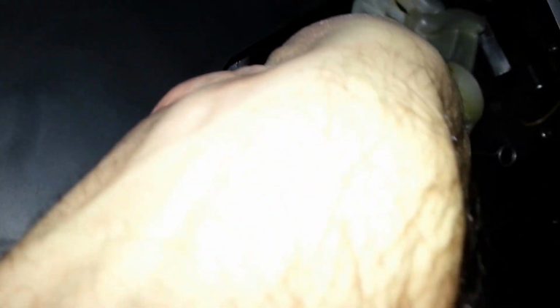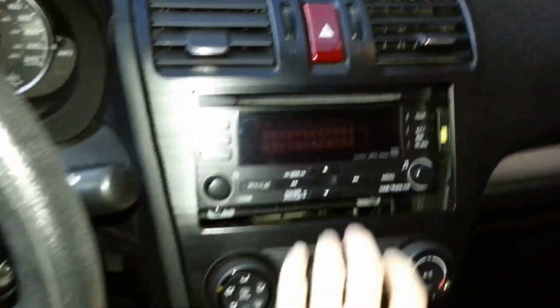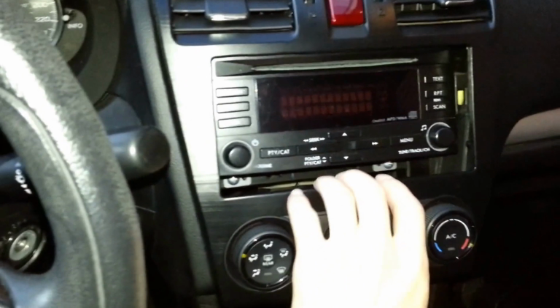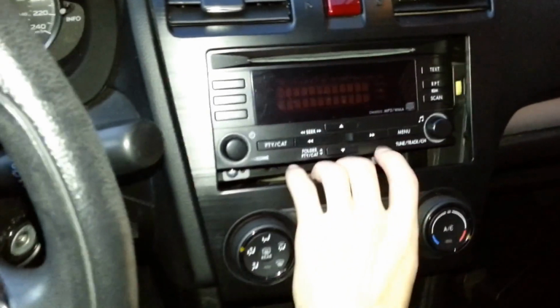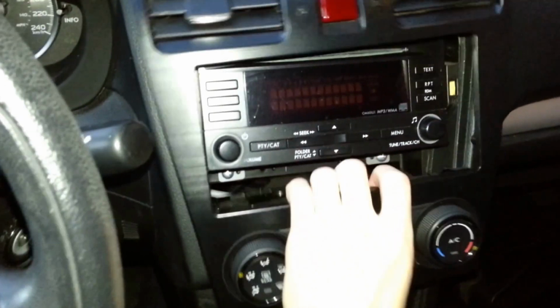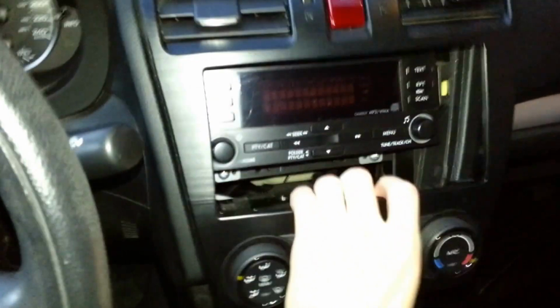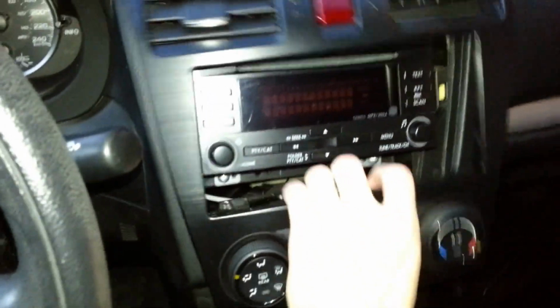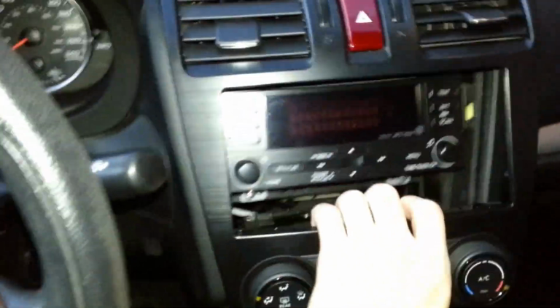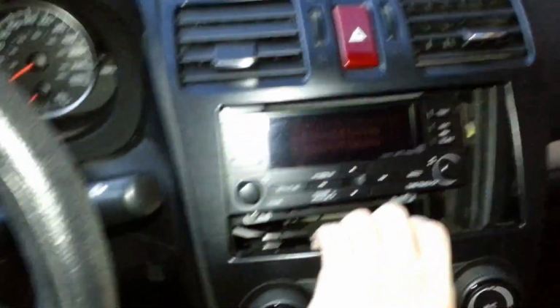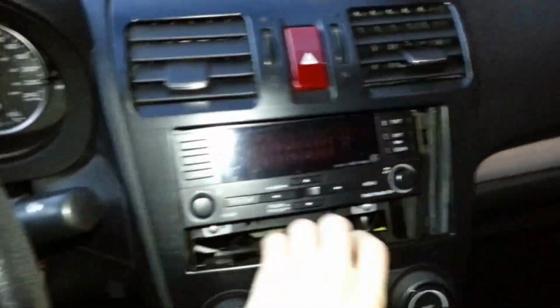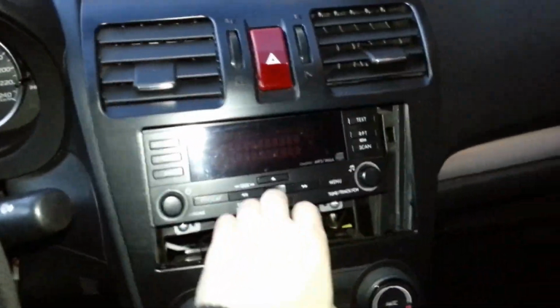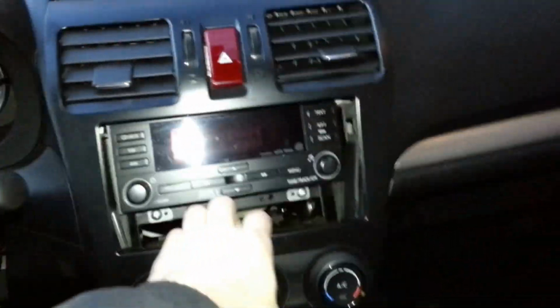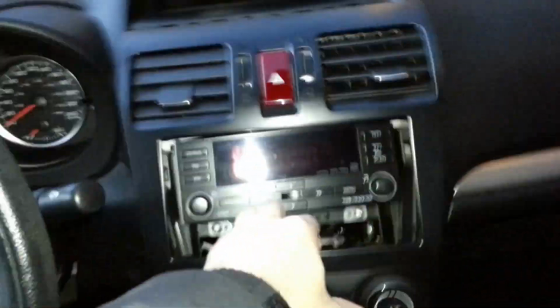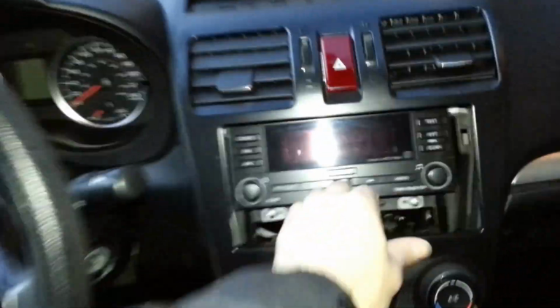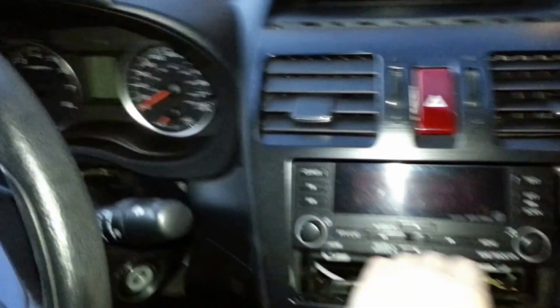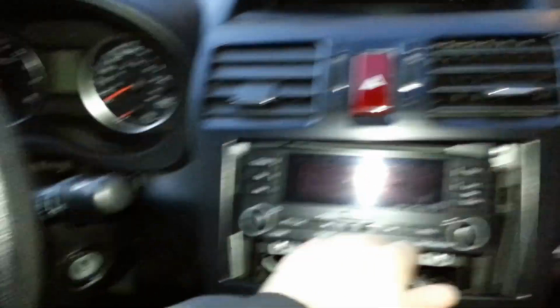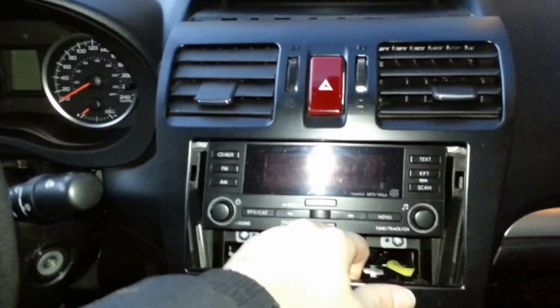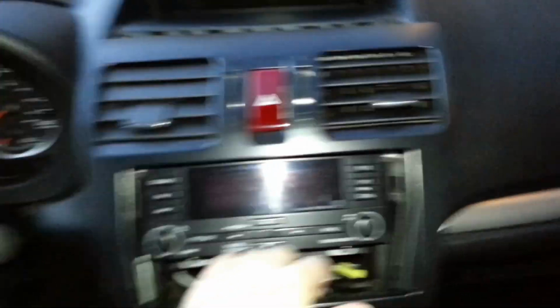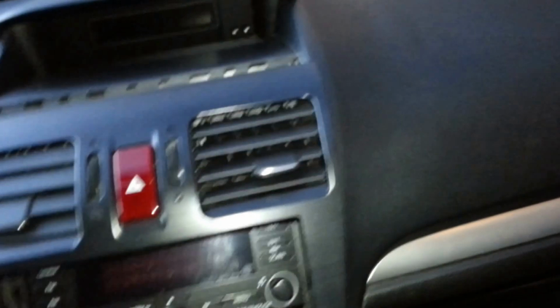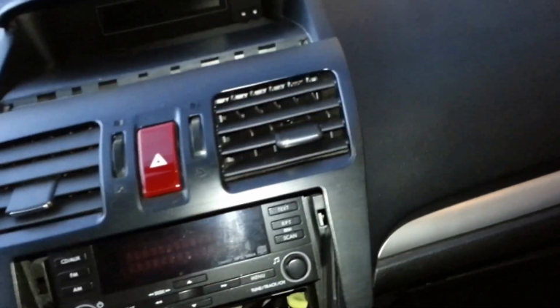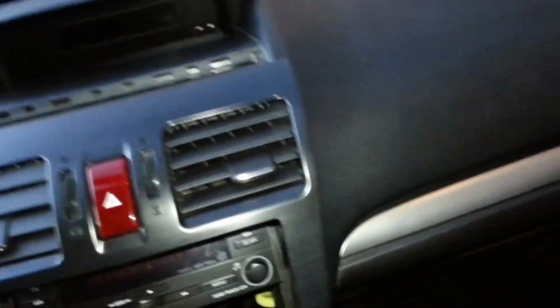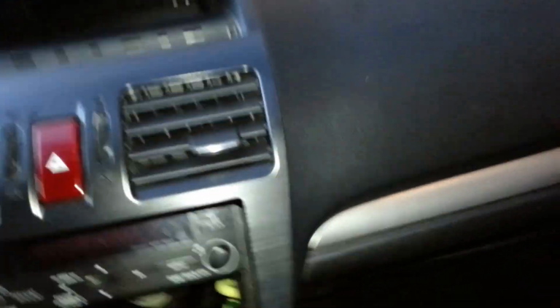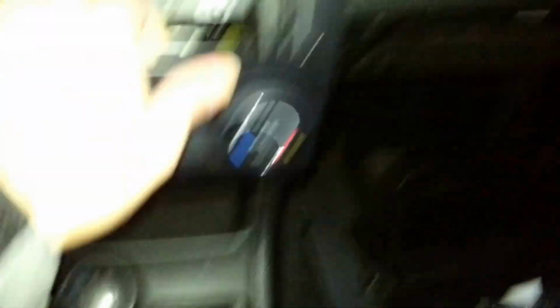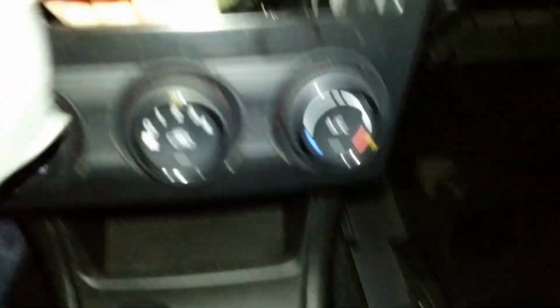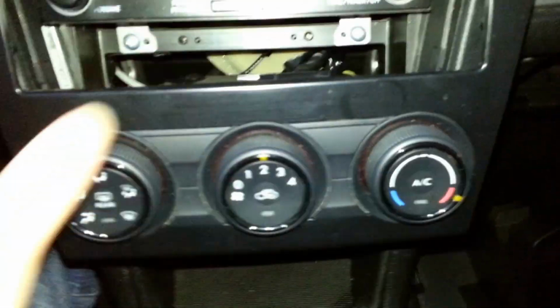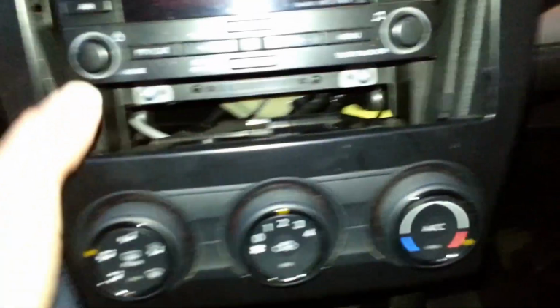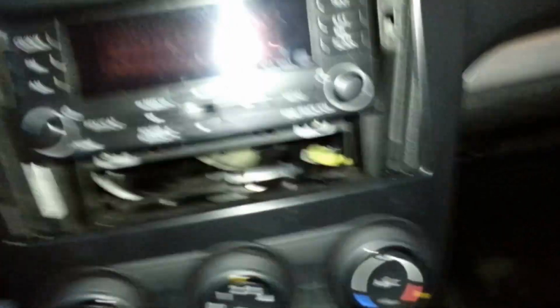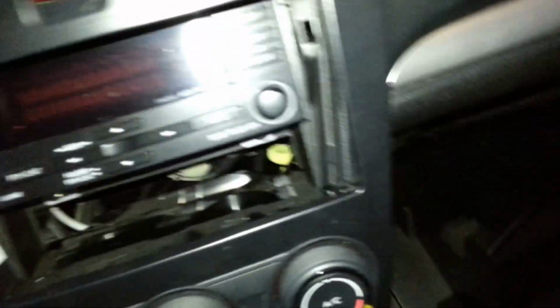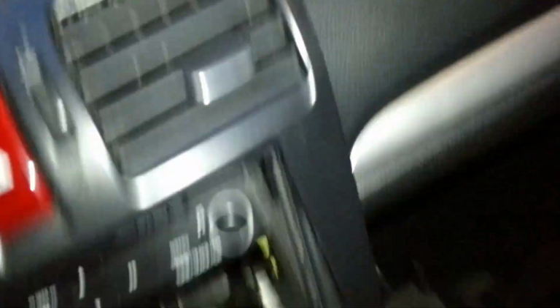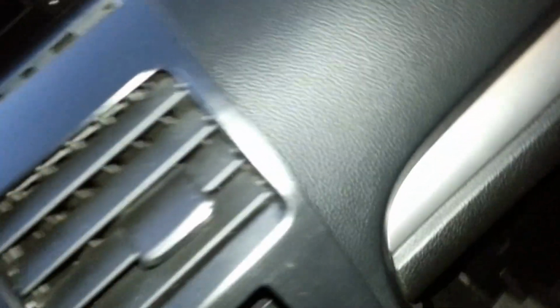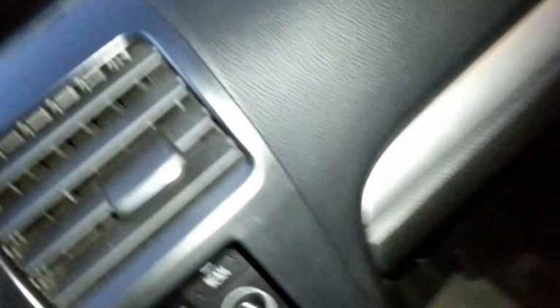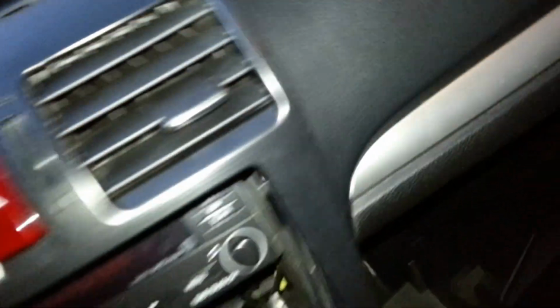You can pull the center console from the bottom, but there will still be some electric cables to disconnect. Disconnect the emergency flashers cable on the top.